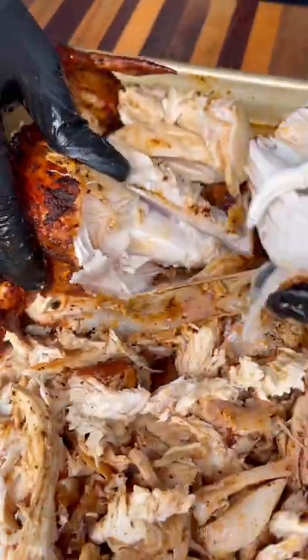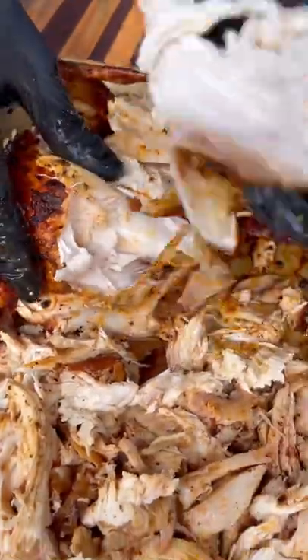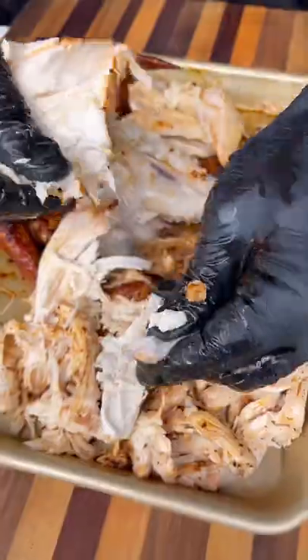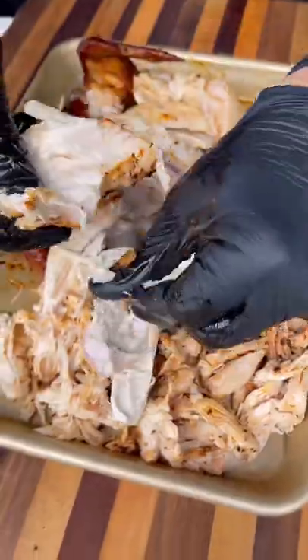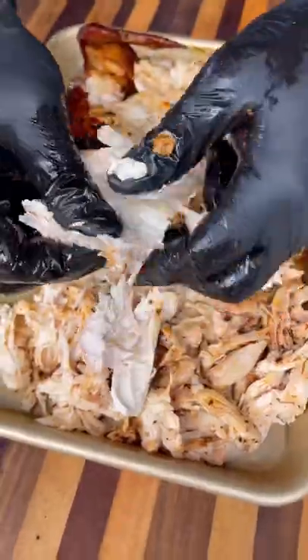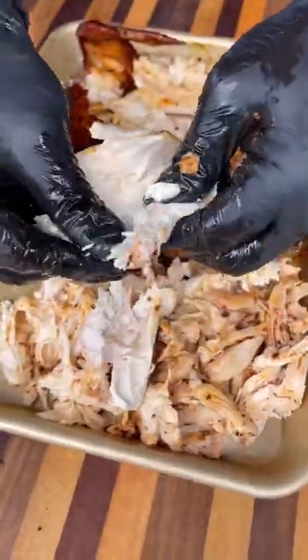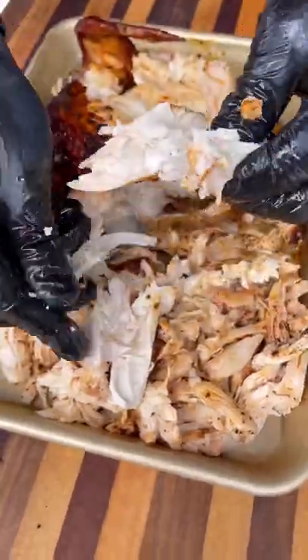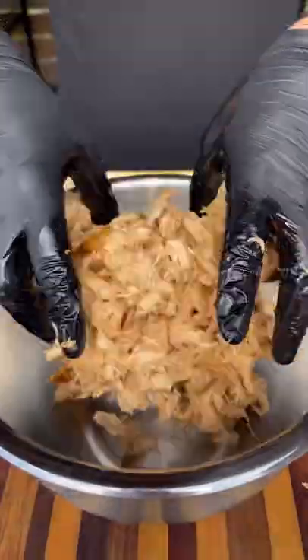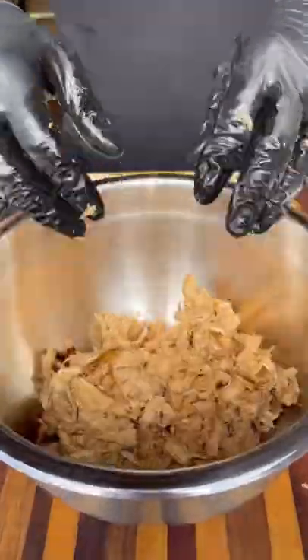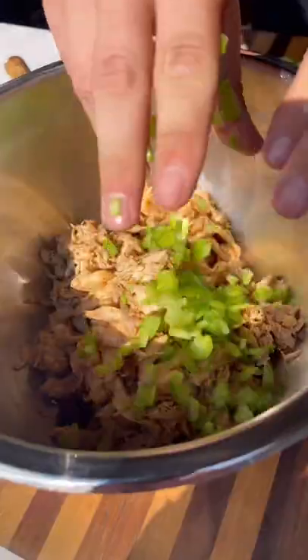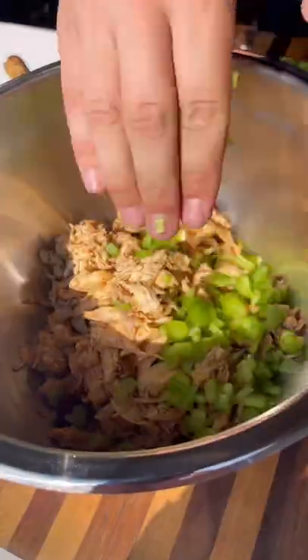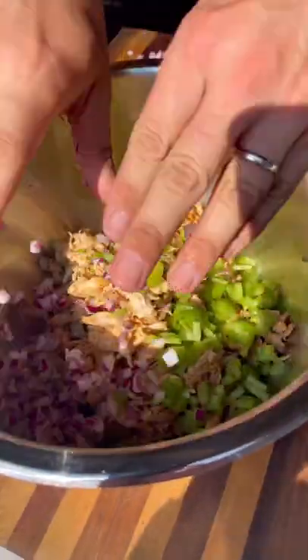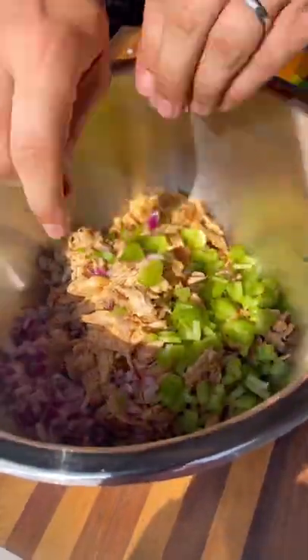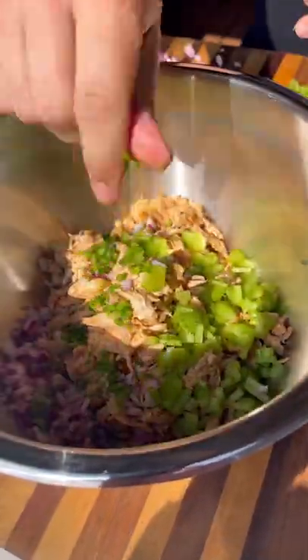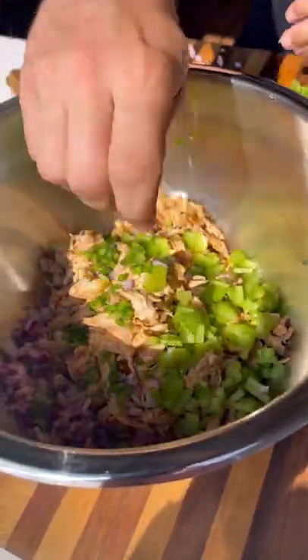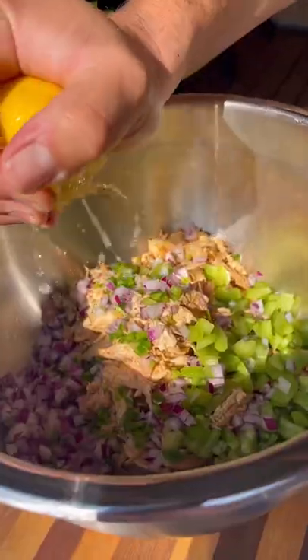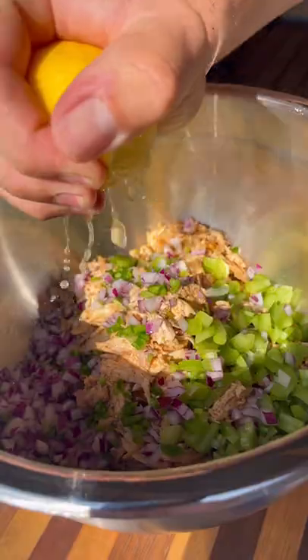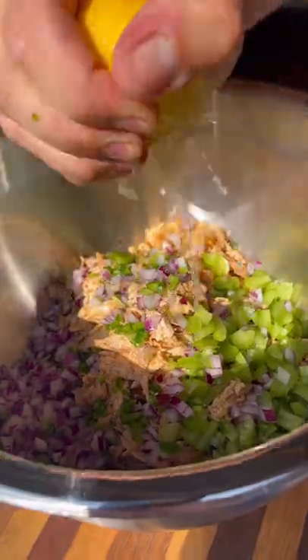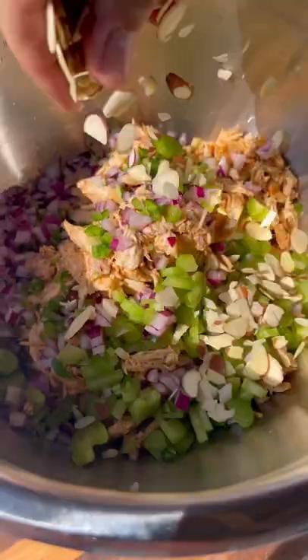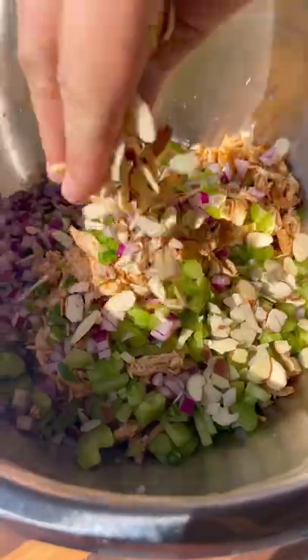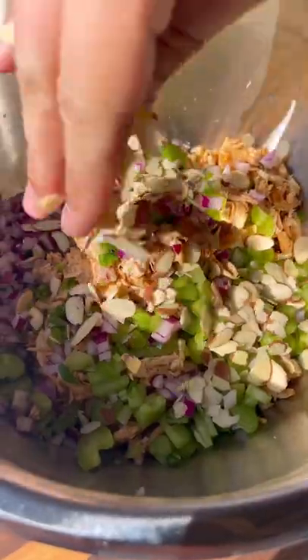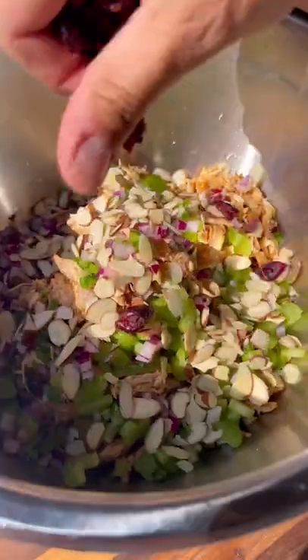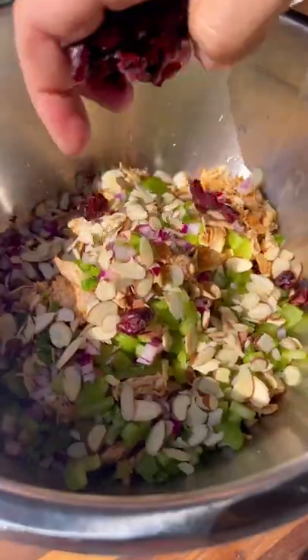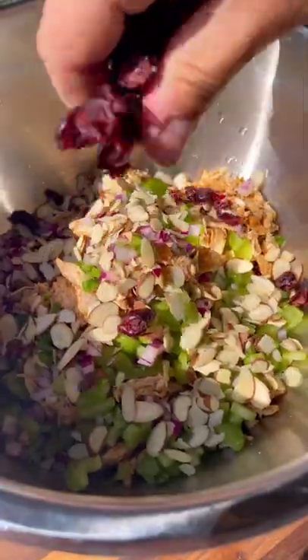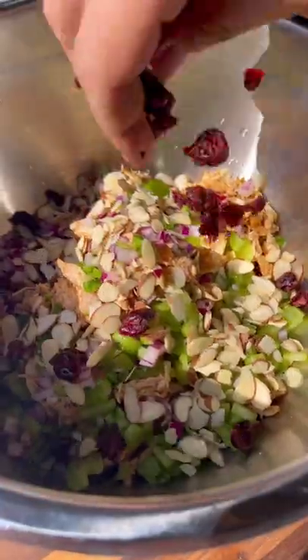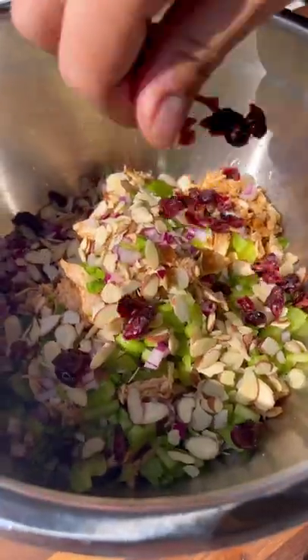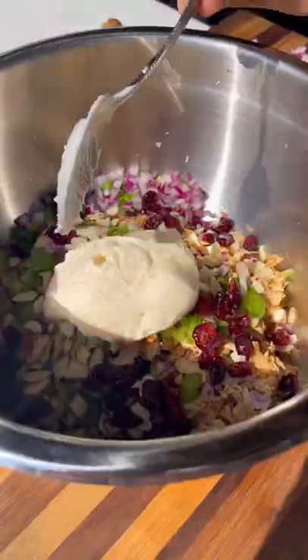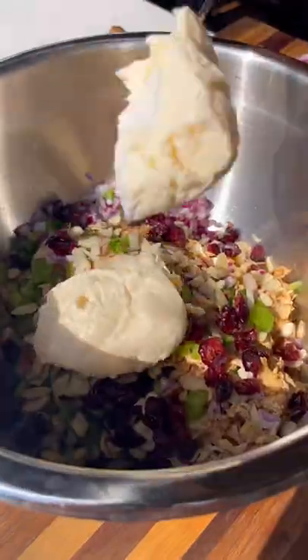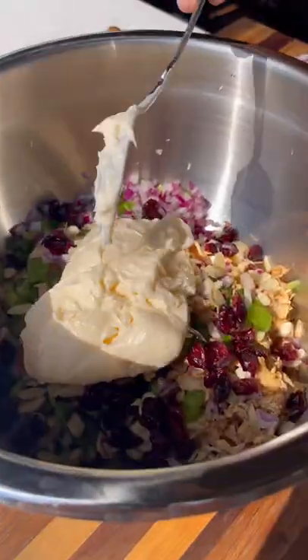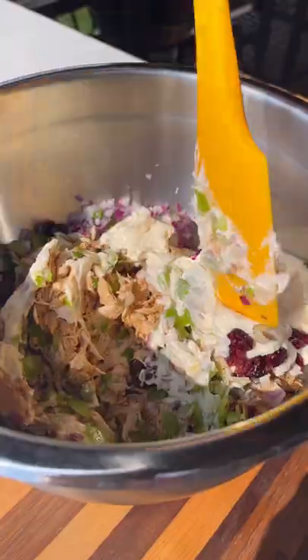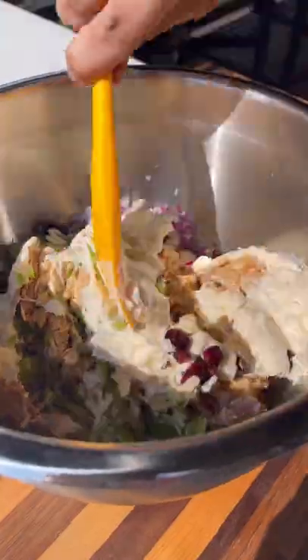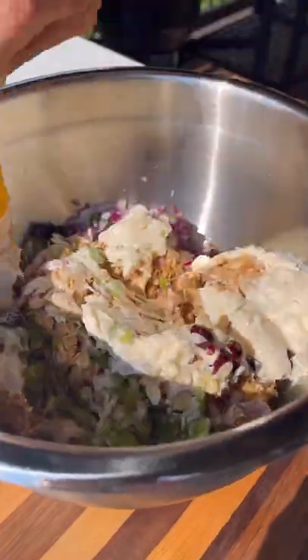Shred the meat up and it goes into a bowl with some celery, some red onion, jalapeño, some lemon juice, sliced almonds, cranberries, and mayo.